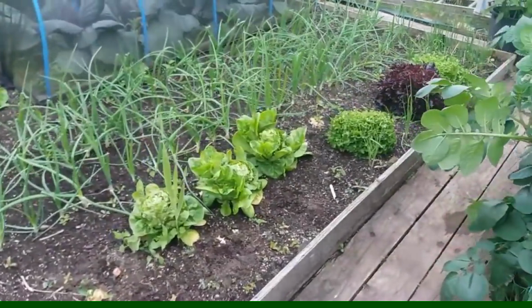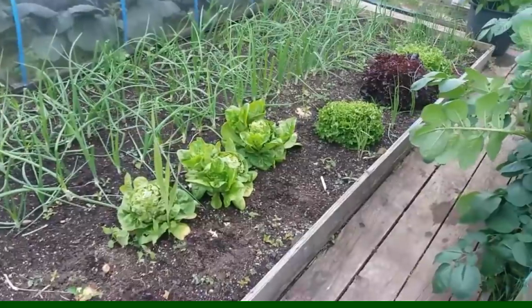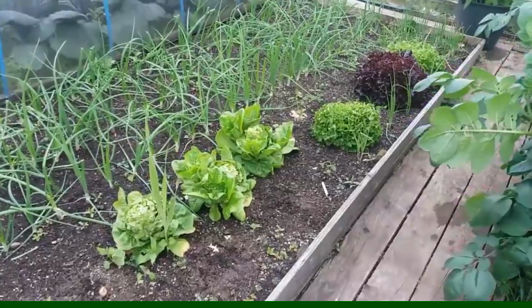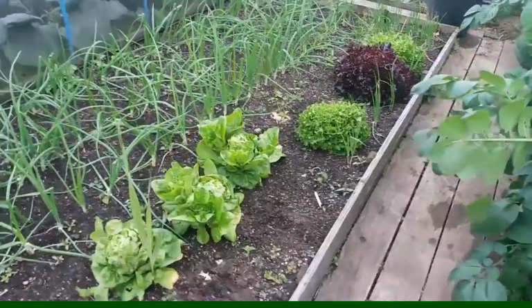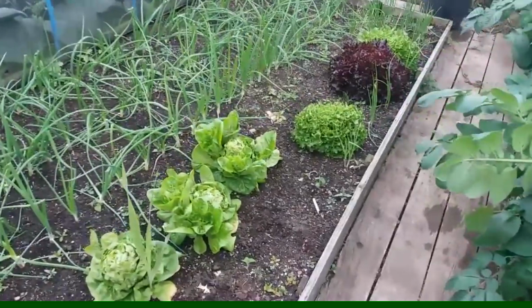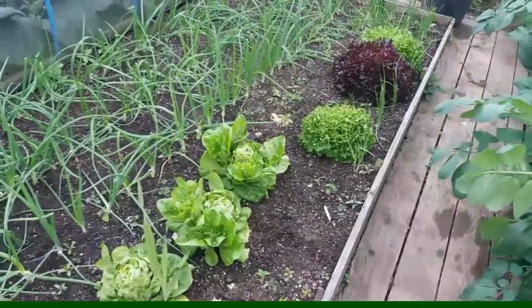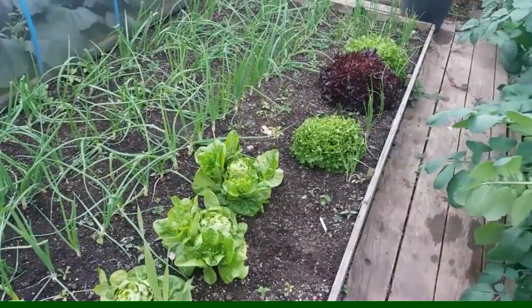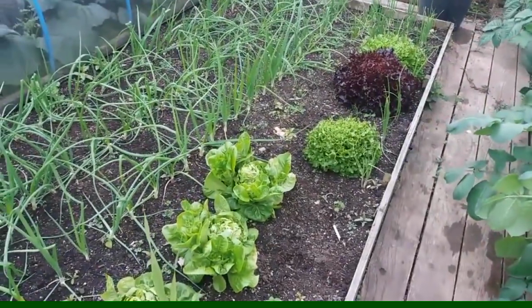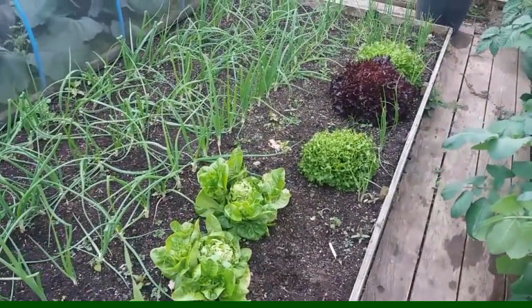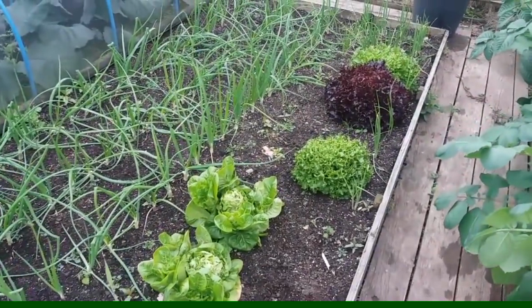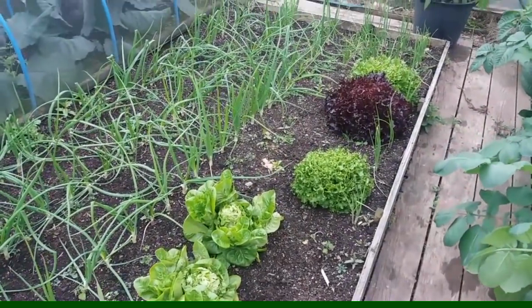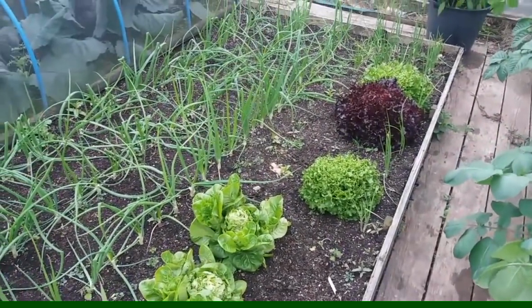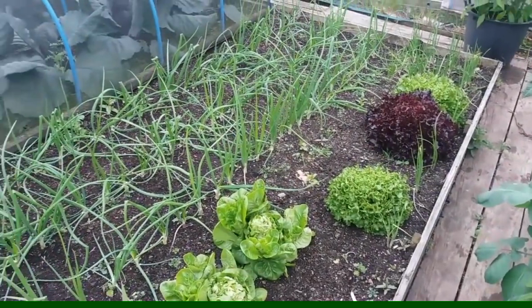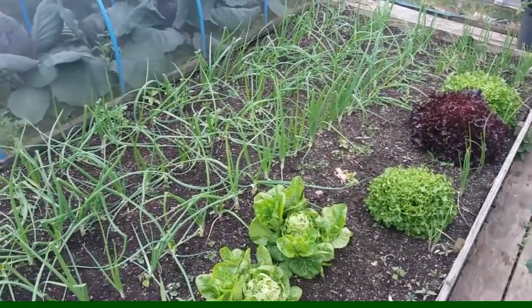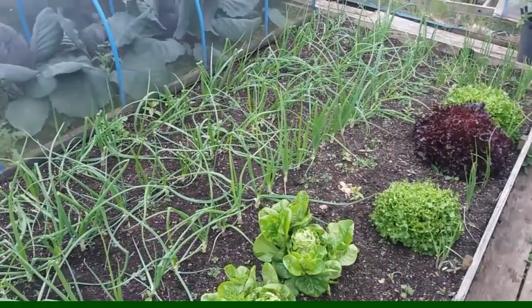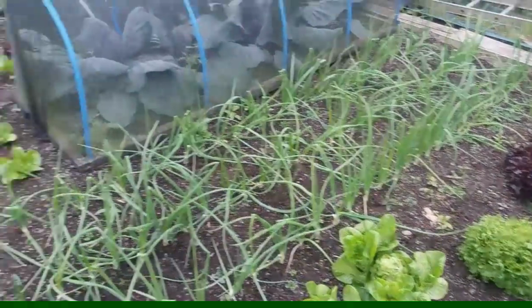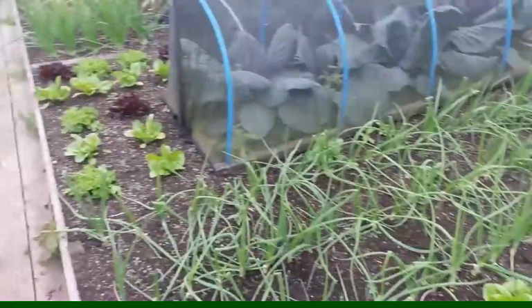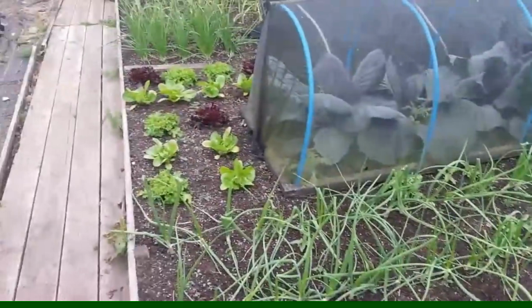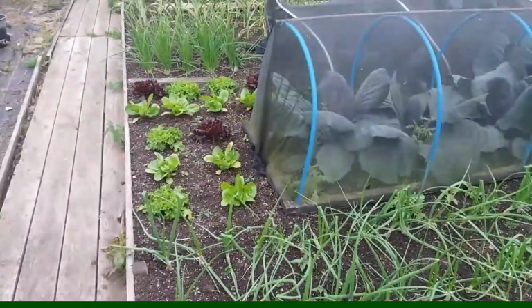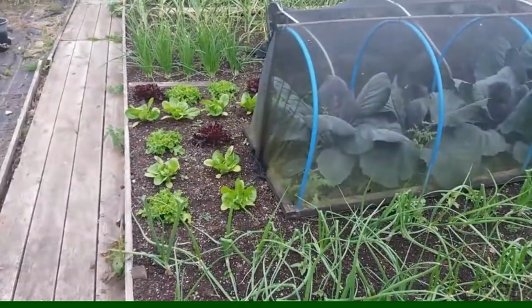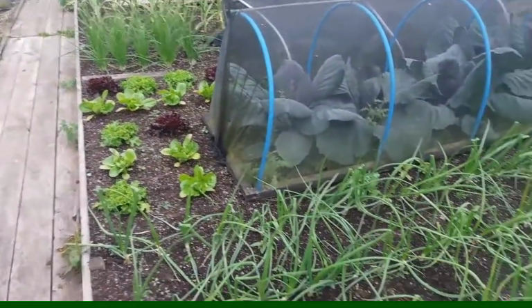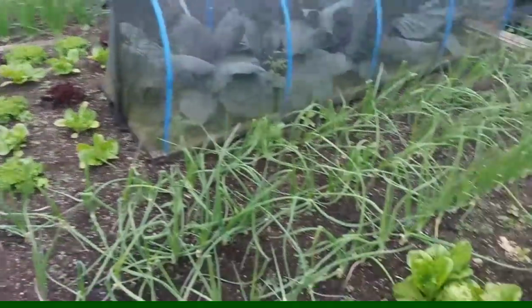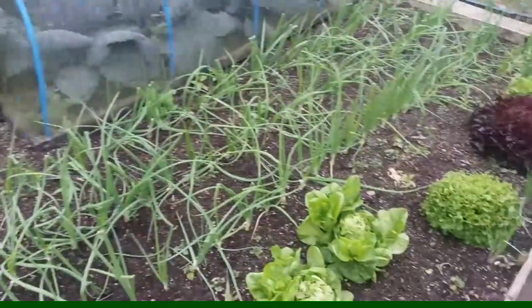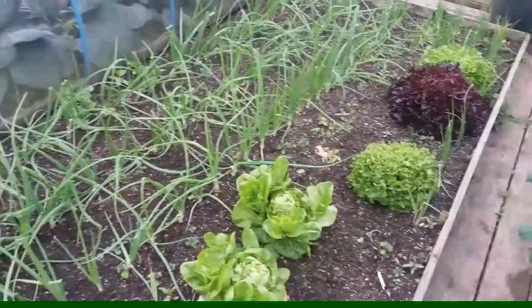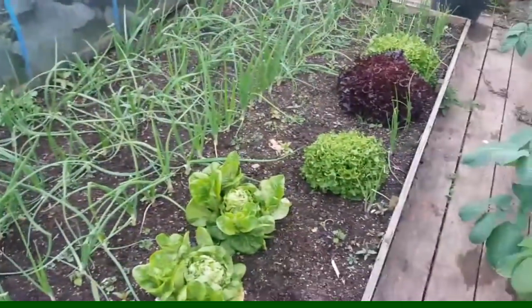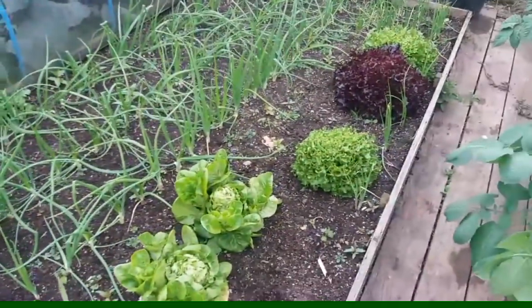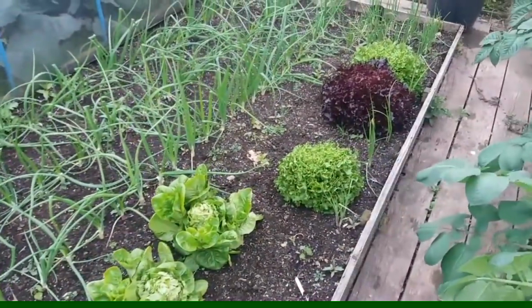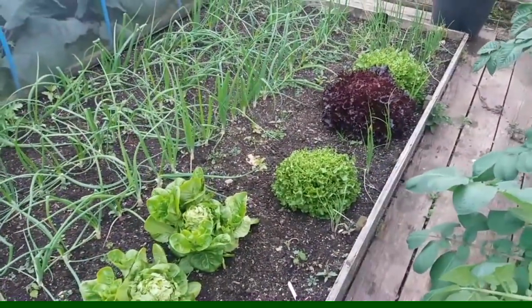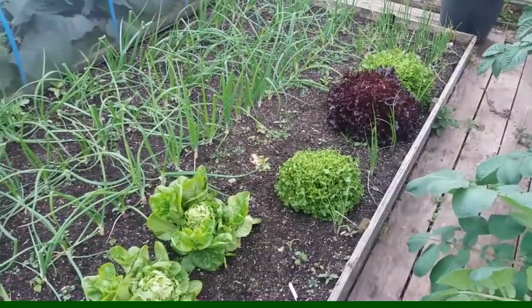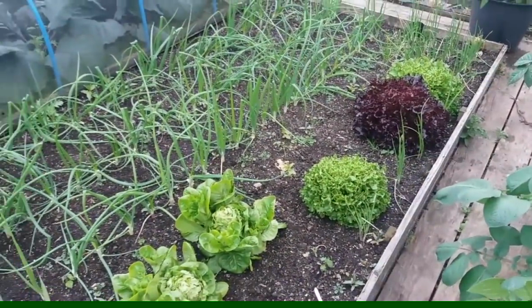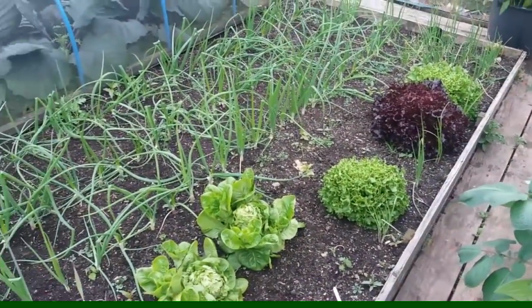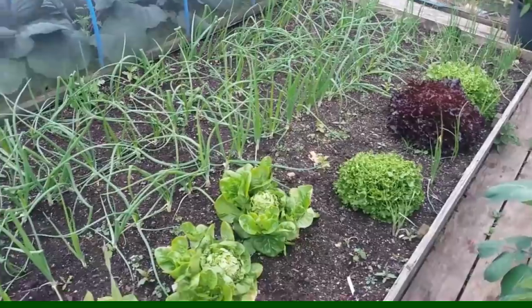Lettuces — we're getting through them now. Only got about three left from the first batch and the second lot are coming now, so in about a week or two when the first ones are finished, my second lot should be ready.